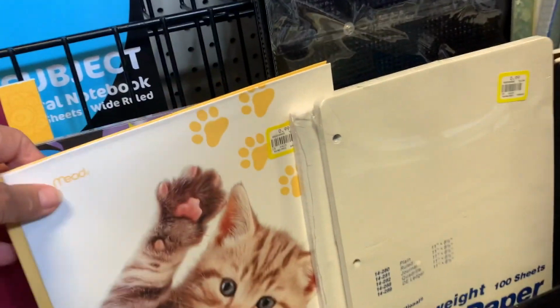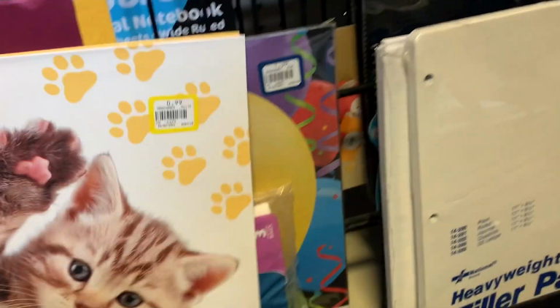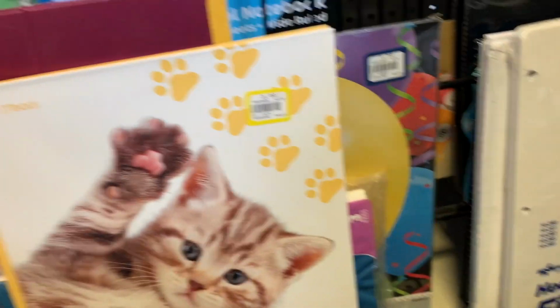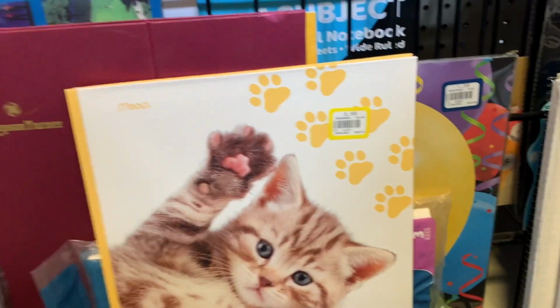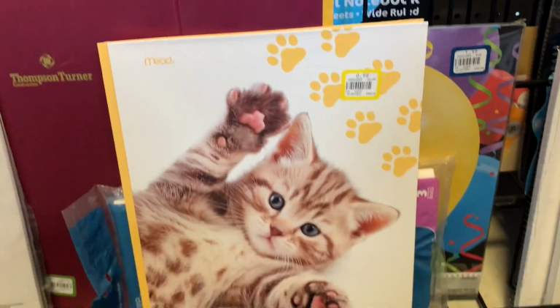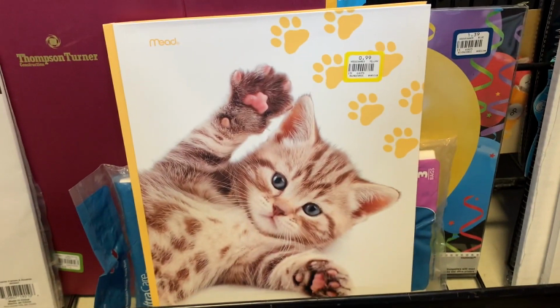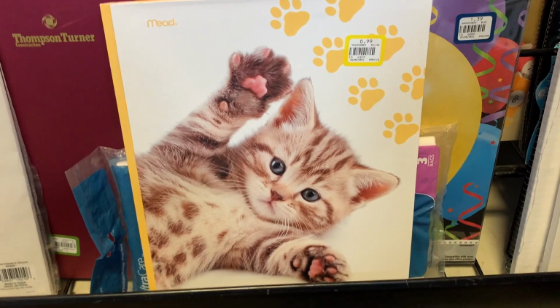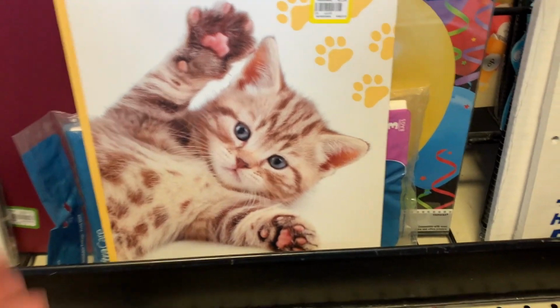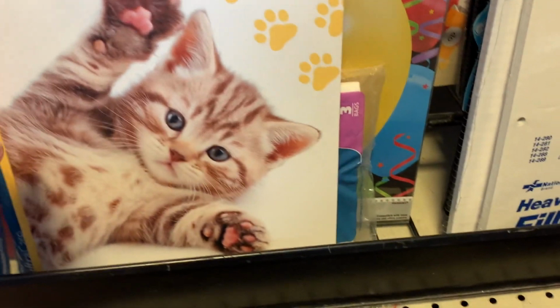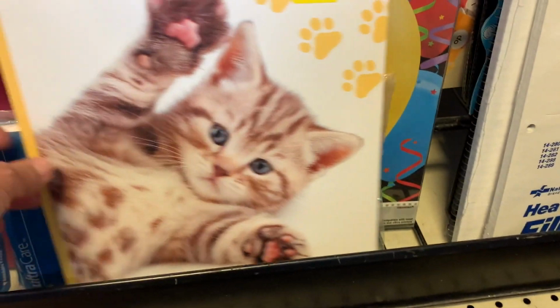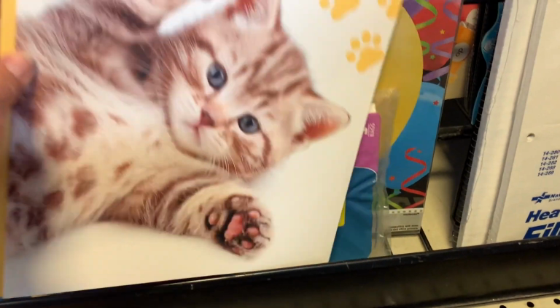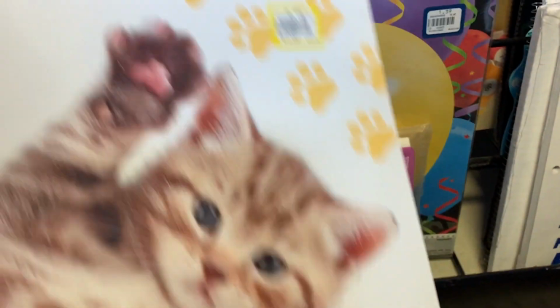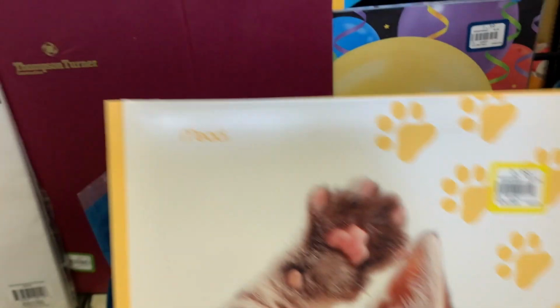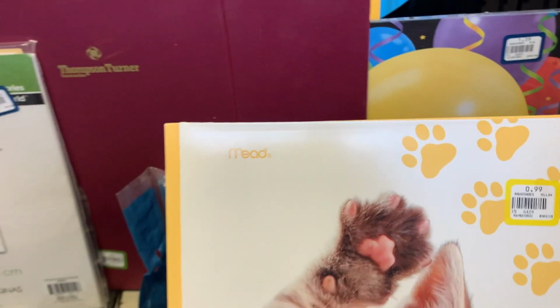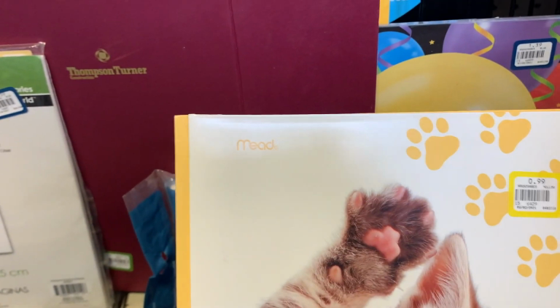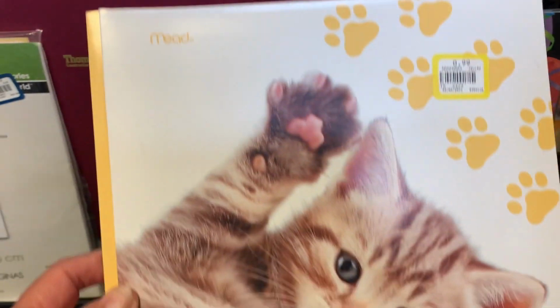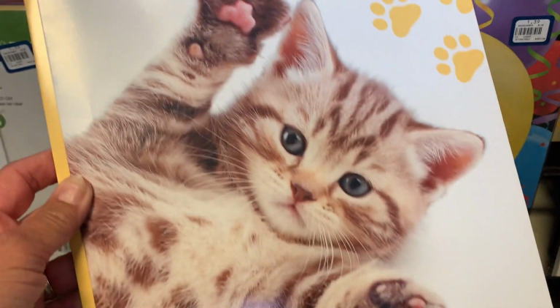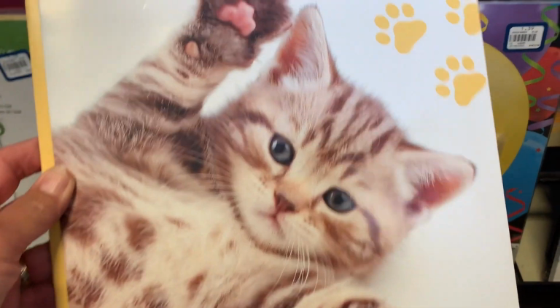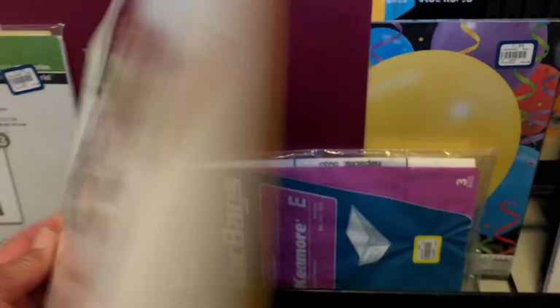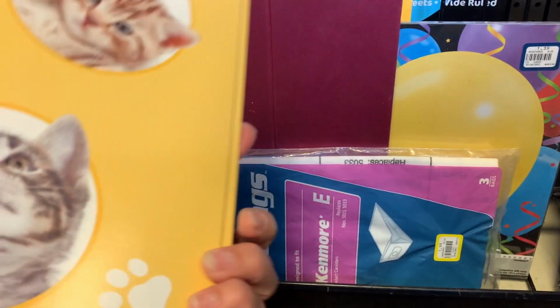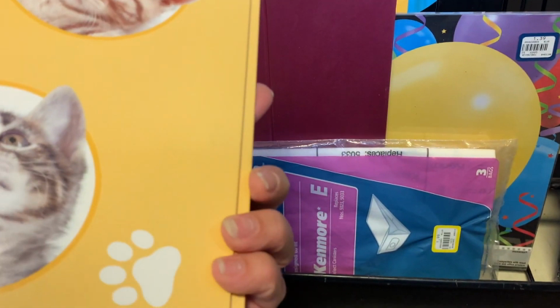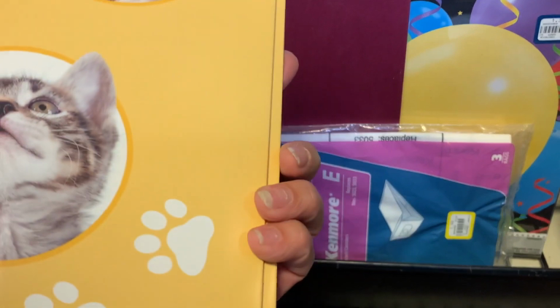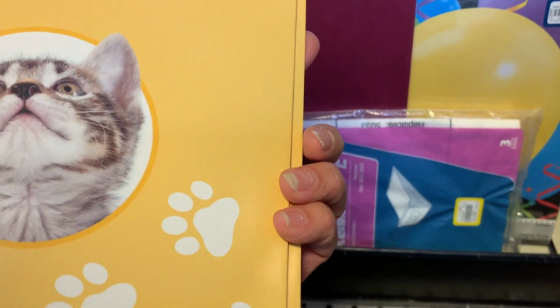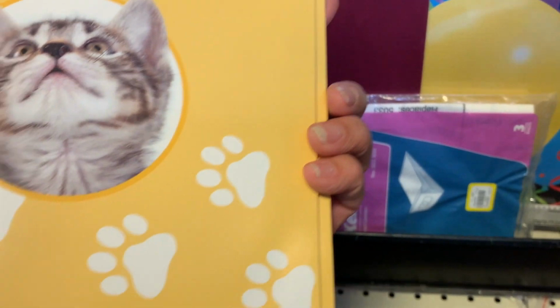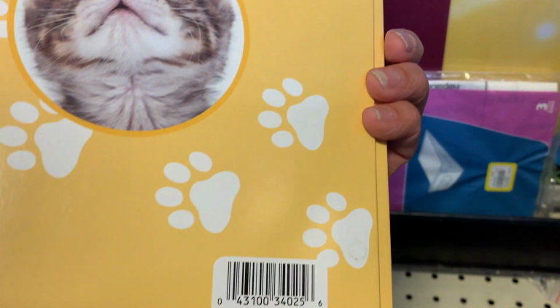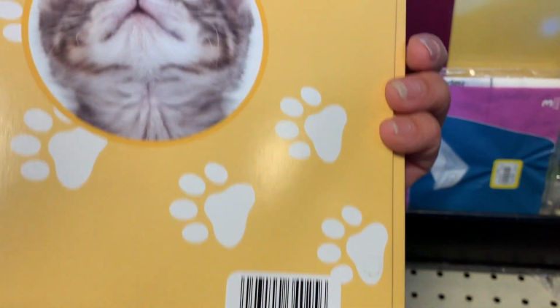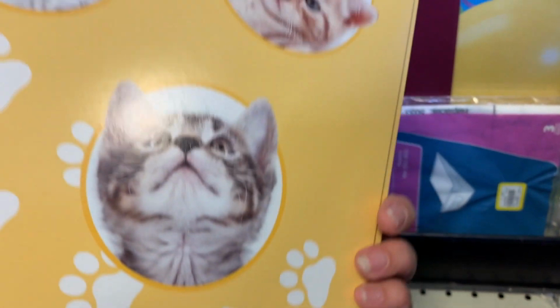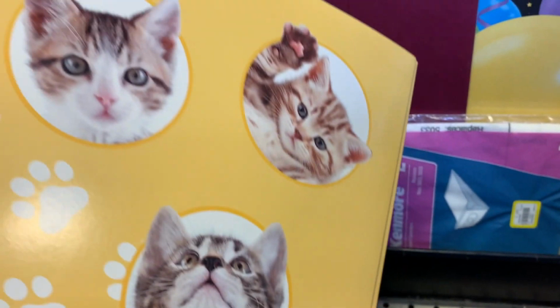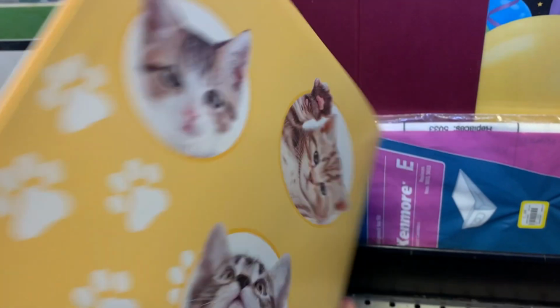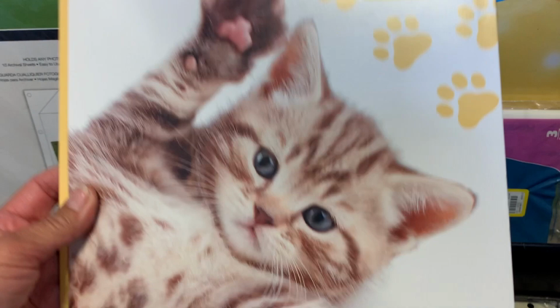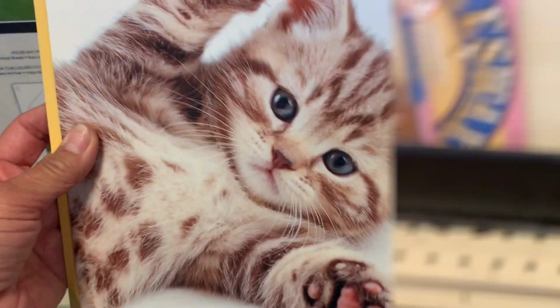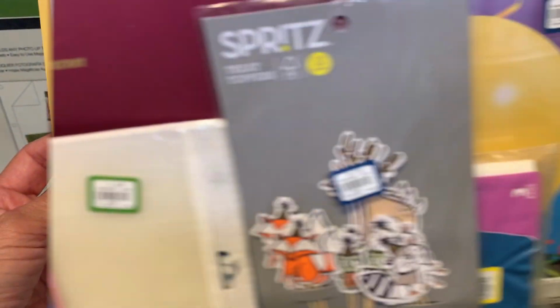I did buy this. It reminded me of folders that I used to buy back in the 70s when I was in elementary school. It's not an old one — it just looks like an old one.